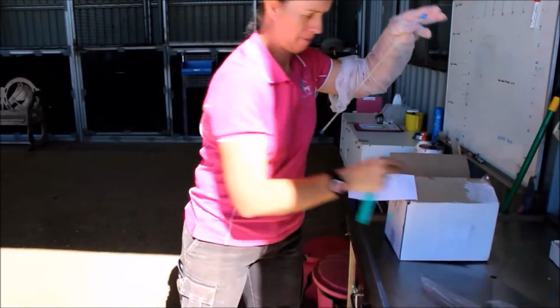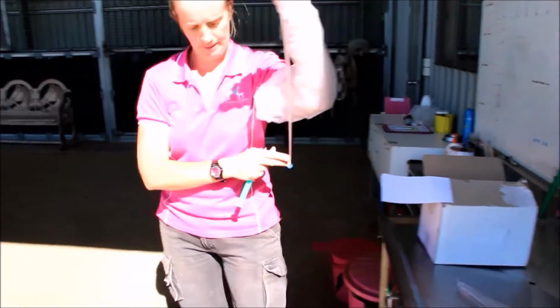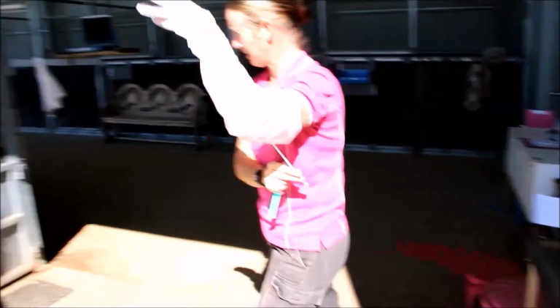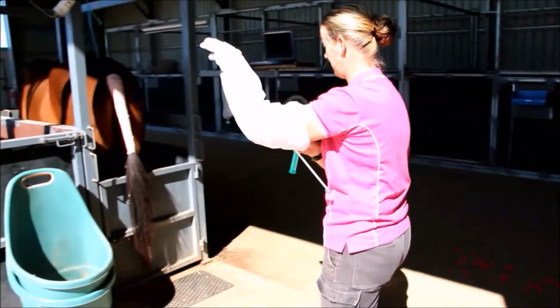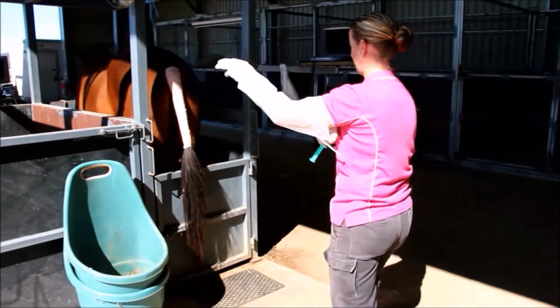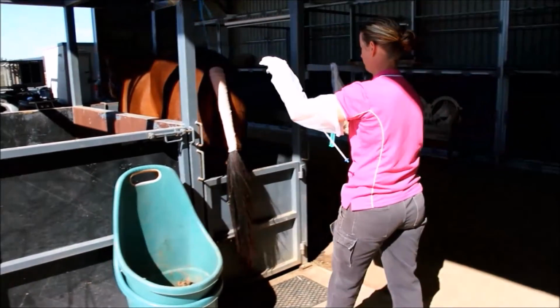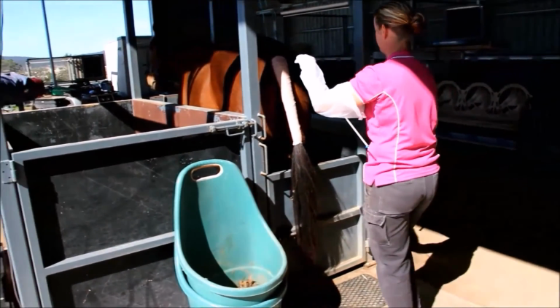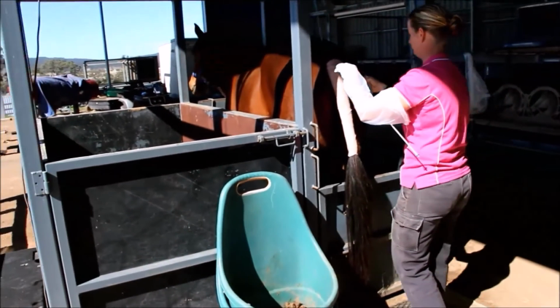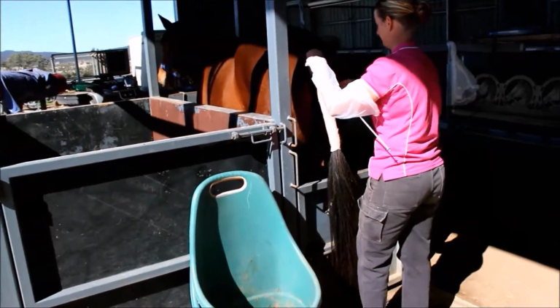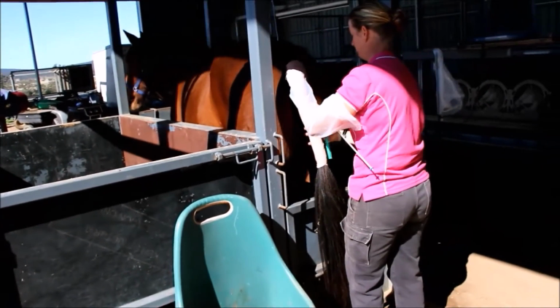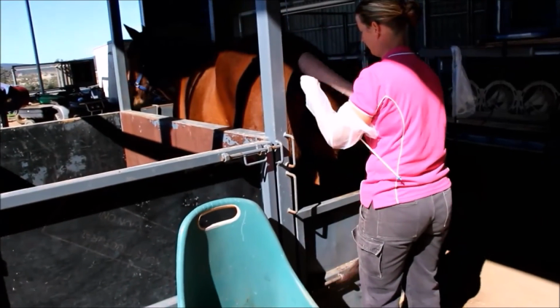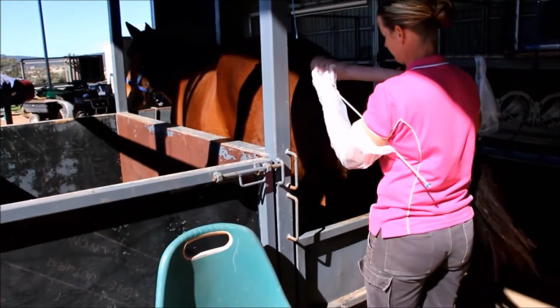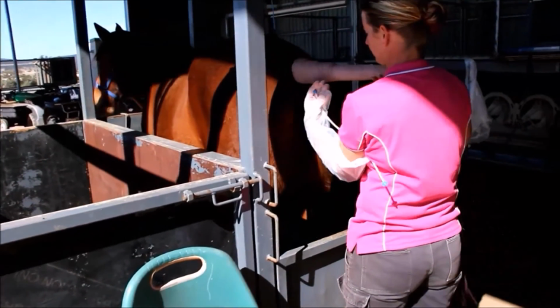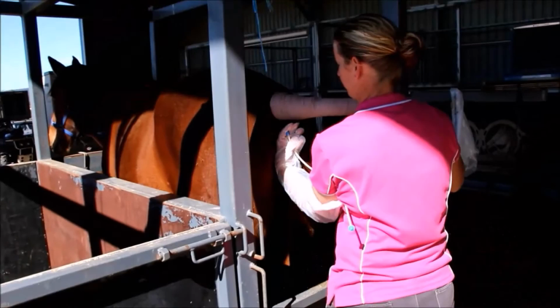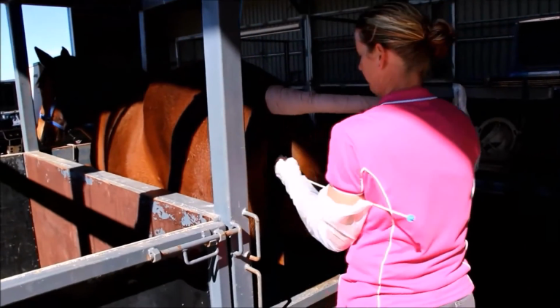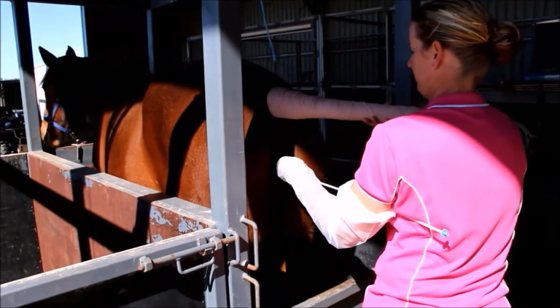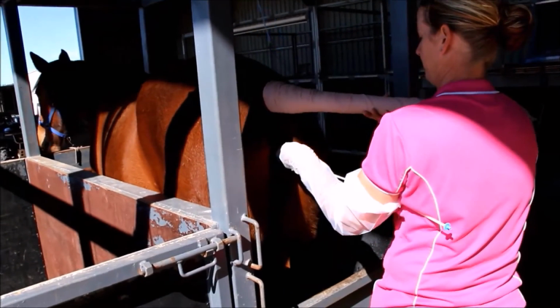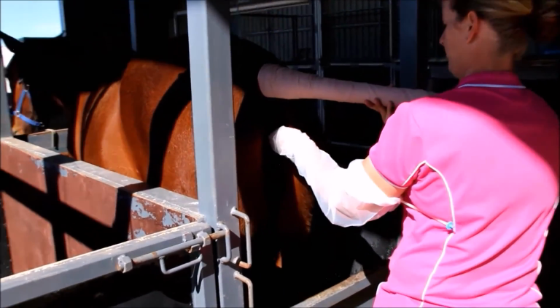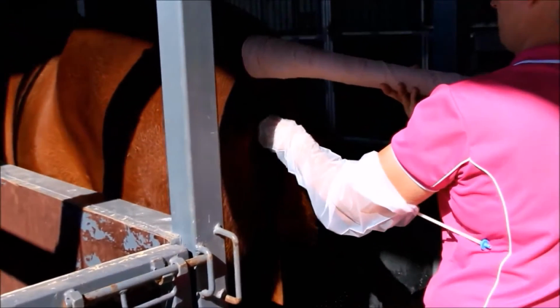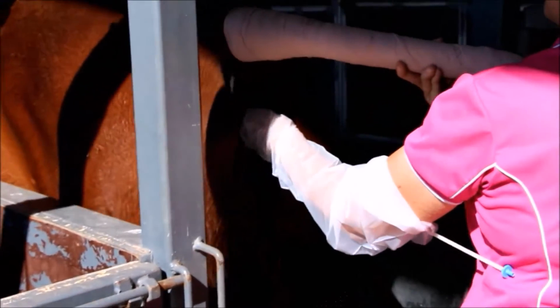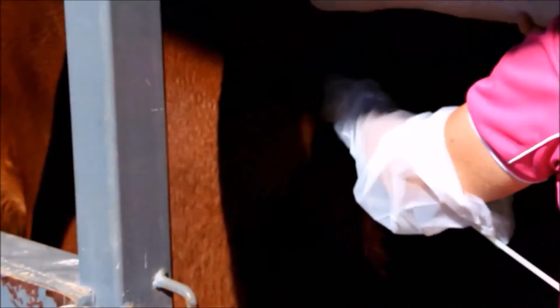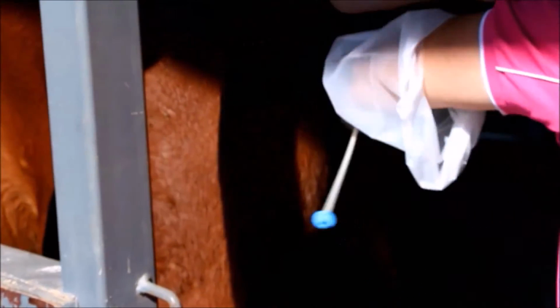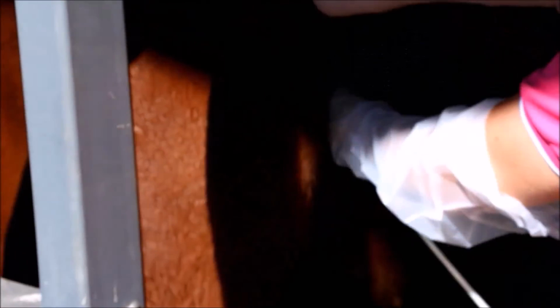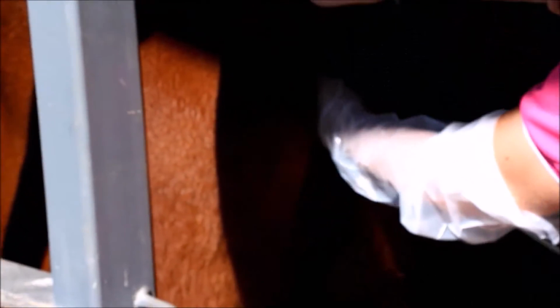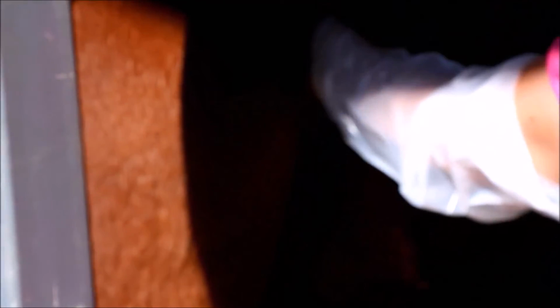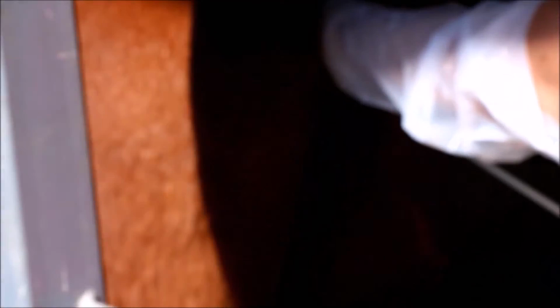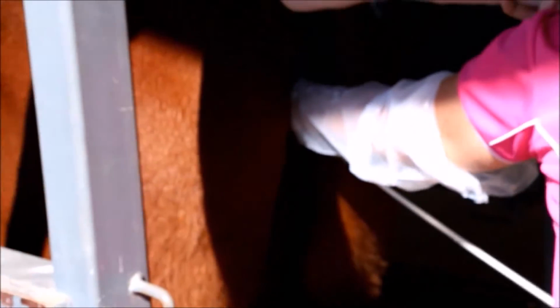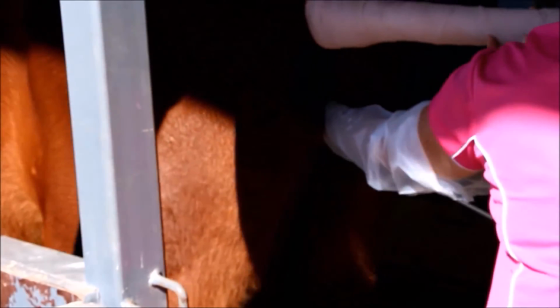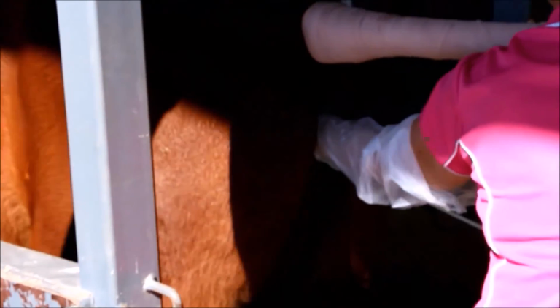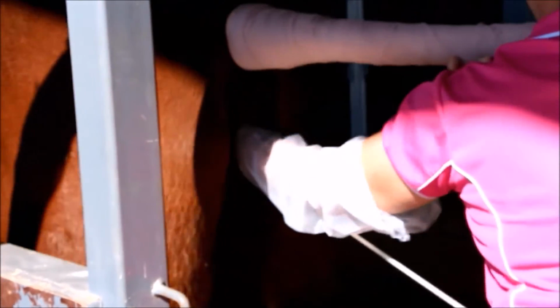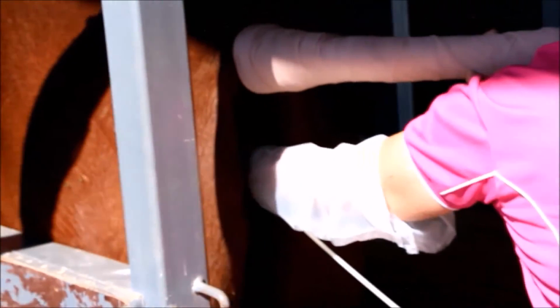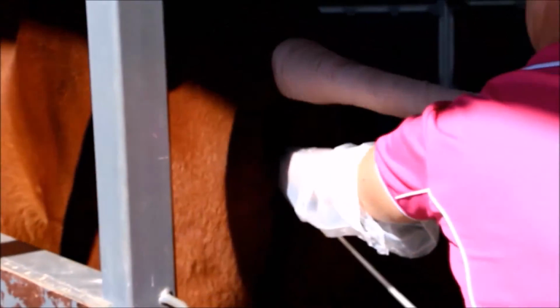The pipette is advanced into the uterus where we deposit the sperm. As you can see, we're keeping the sperm protected from the sun and warming it in our hands to almost body temperature before insemination. After insemination, we check the quality of the sperm to make sure it's viable.